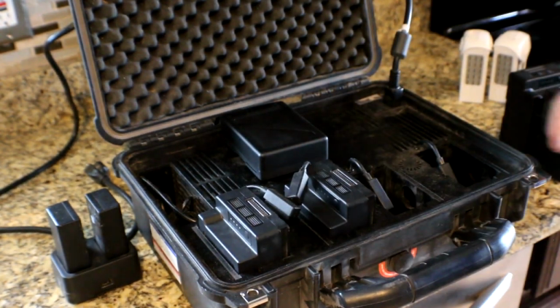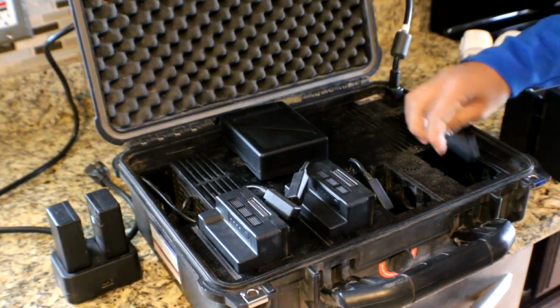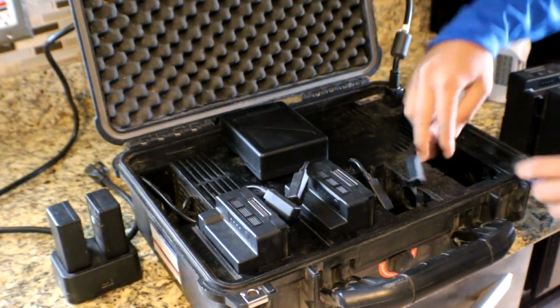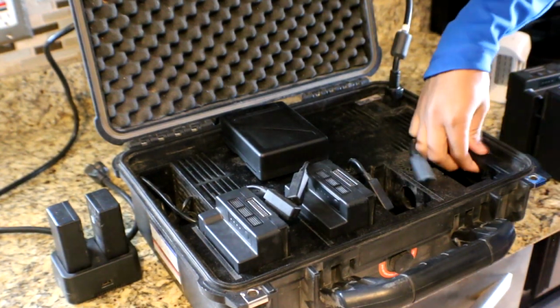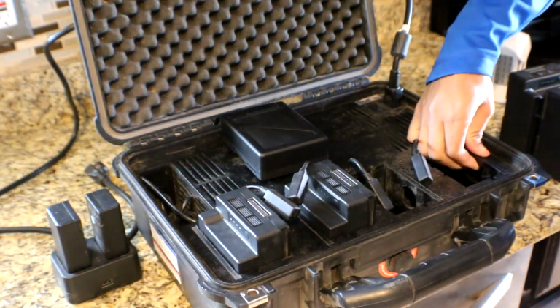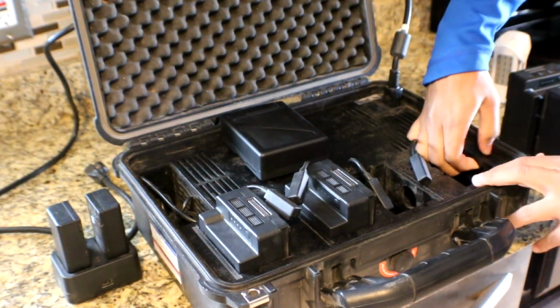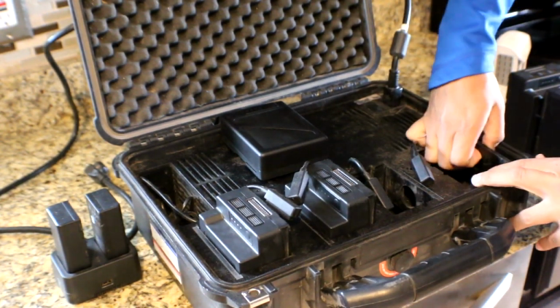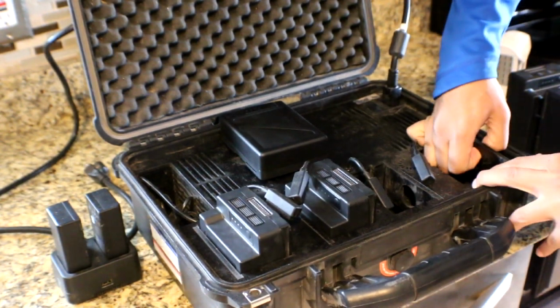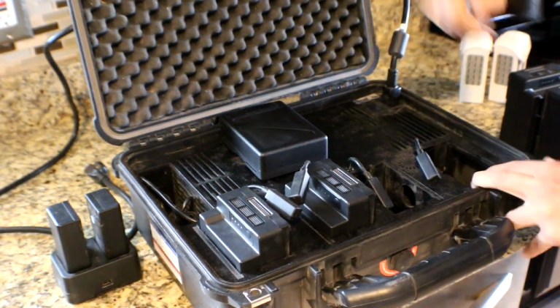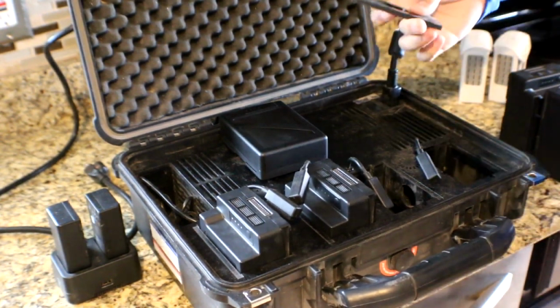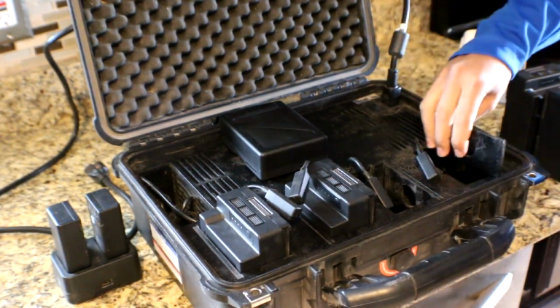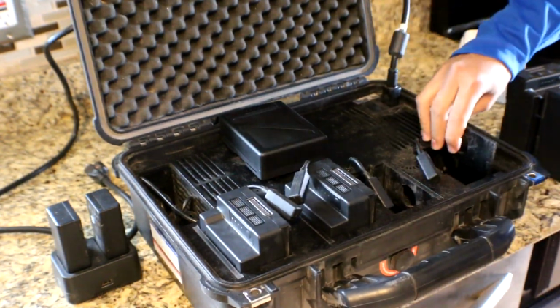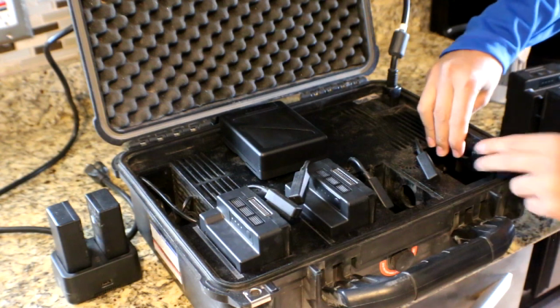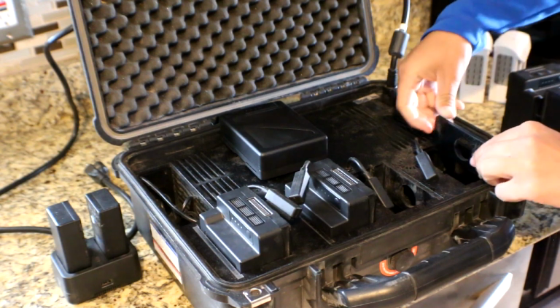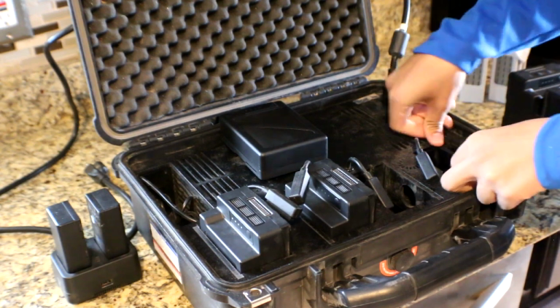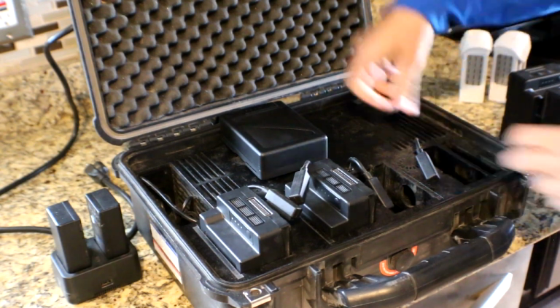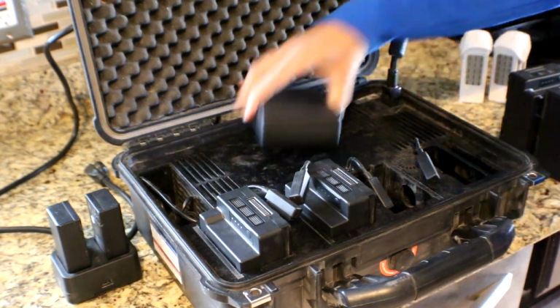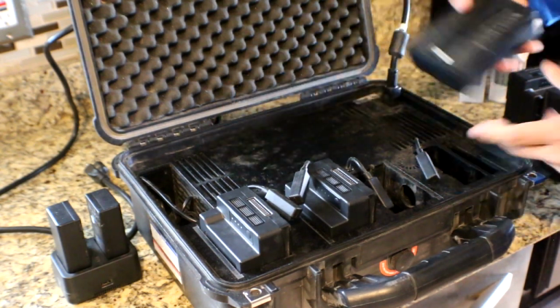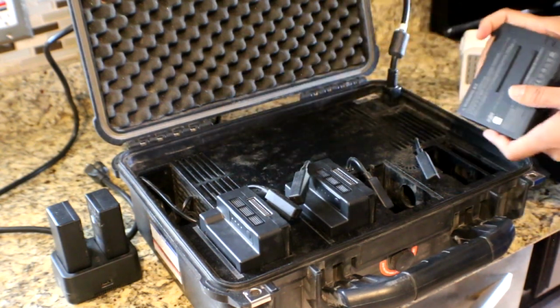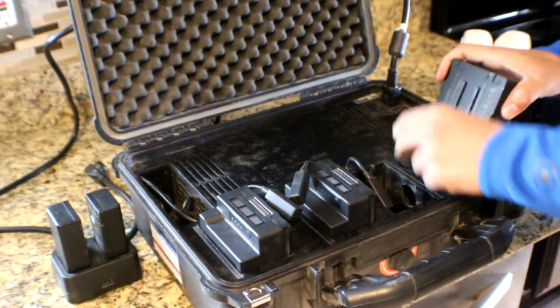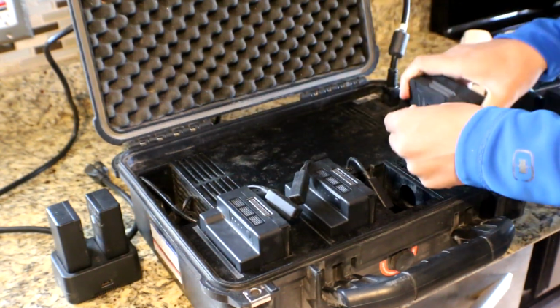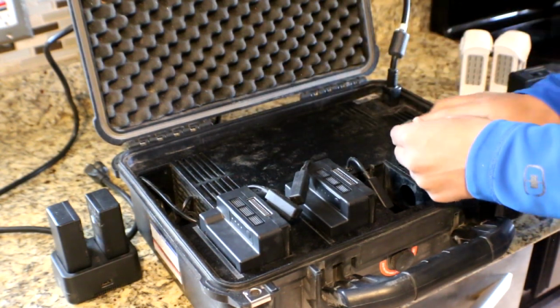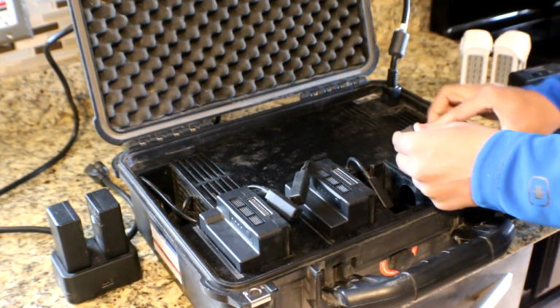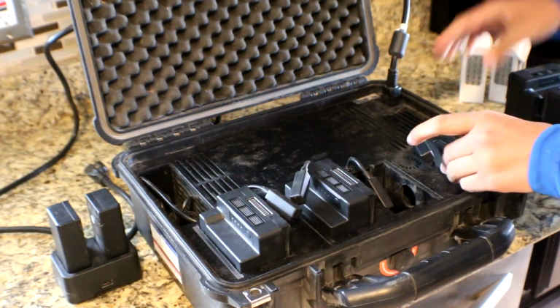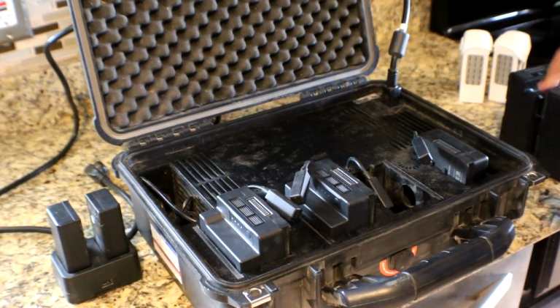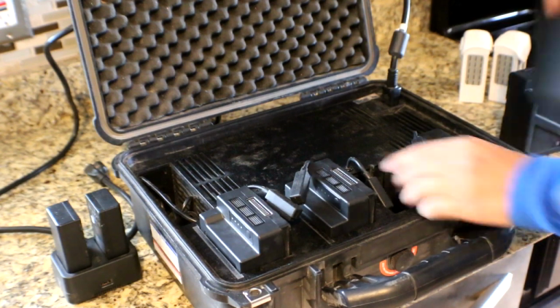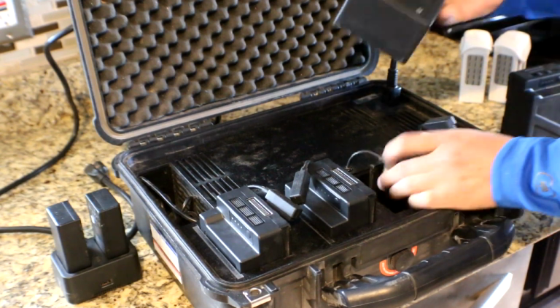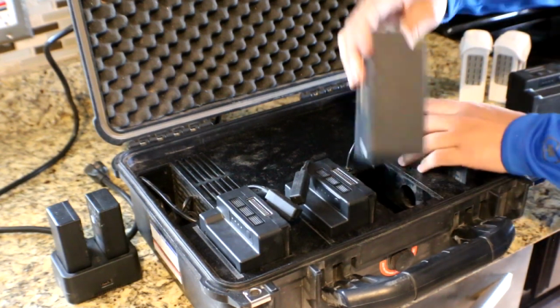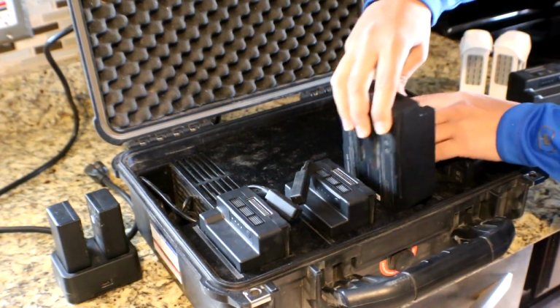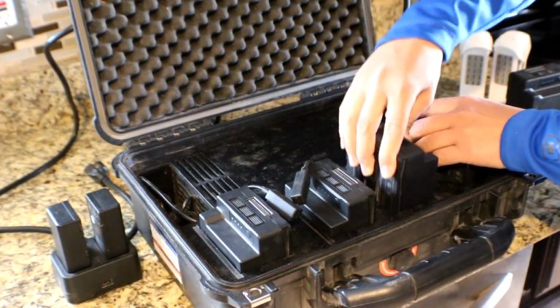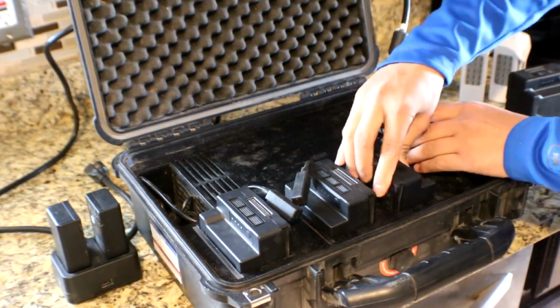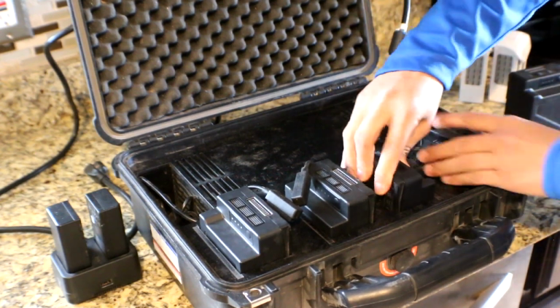There are these little plastic sleeves right here you can pull out to adjust for battery type. That way the TB50s fit in, and you can also accommodate the TB55s.